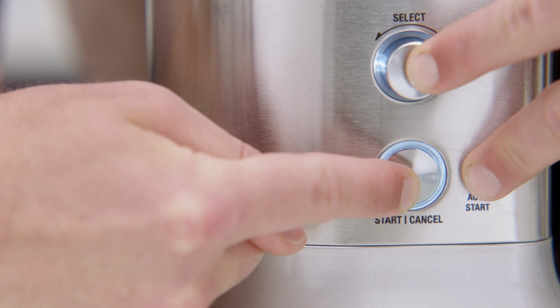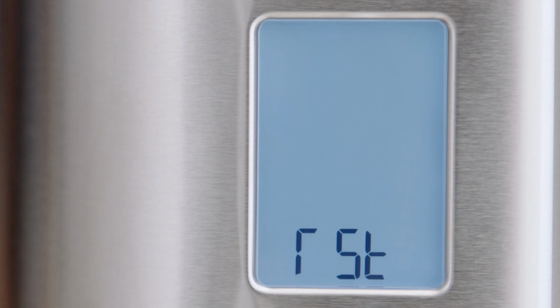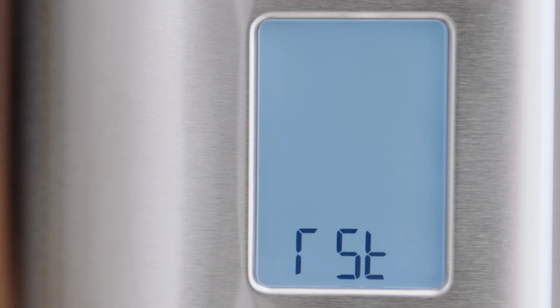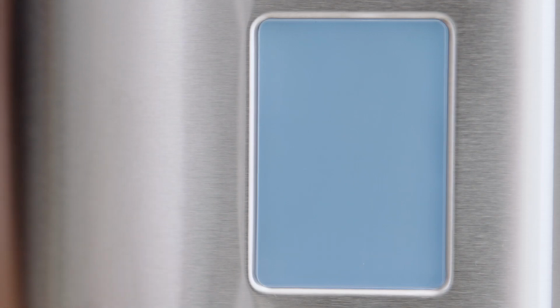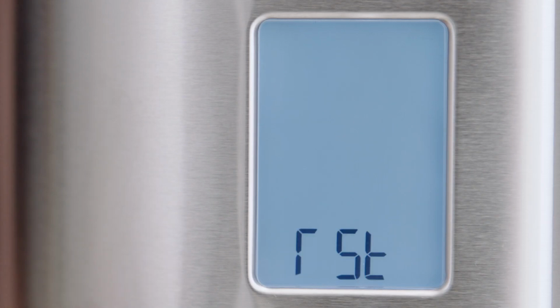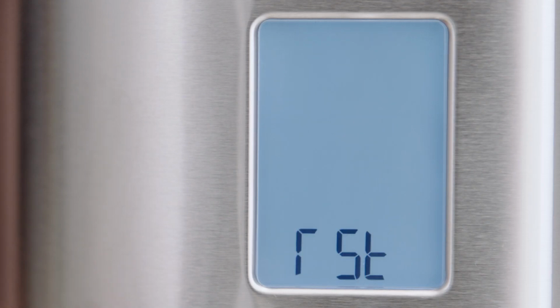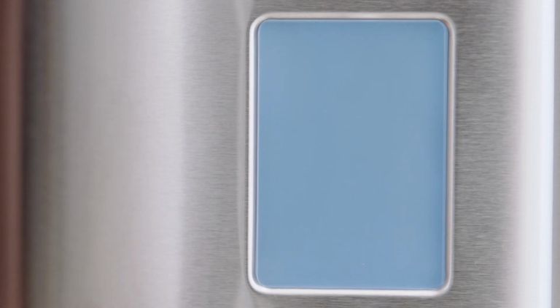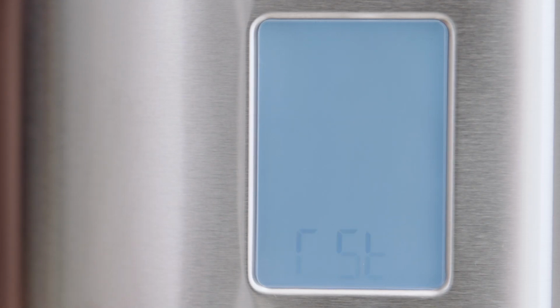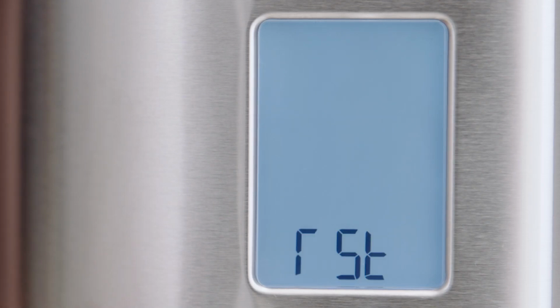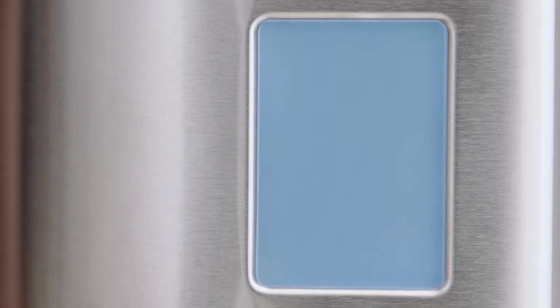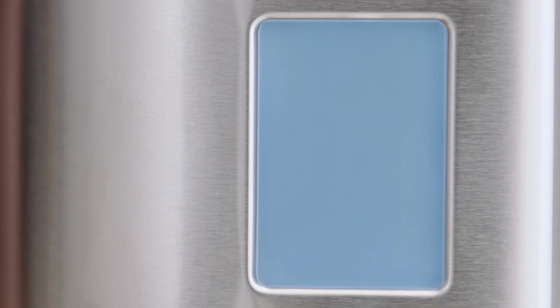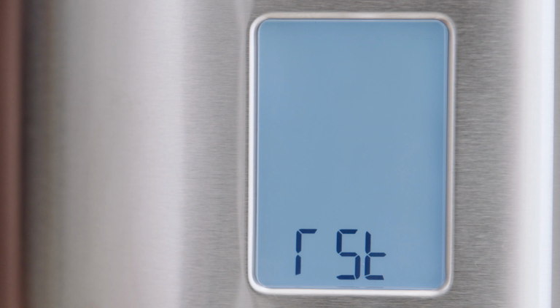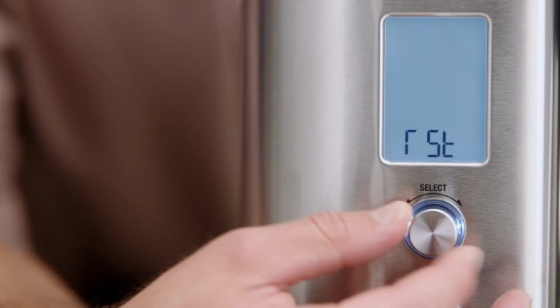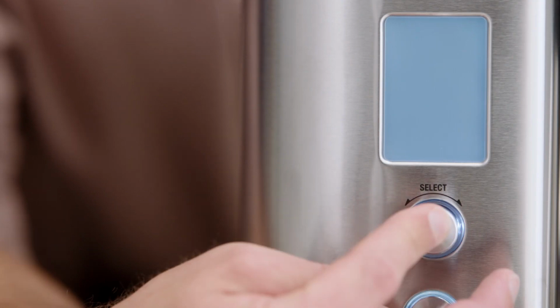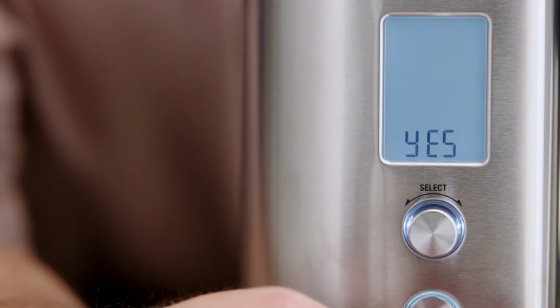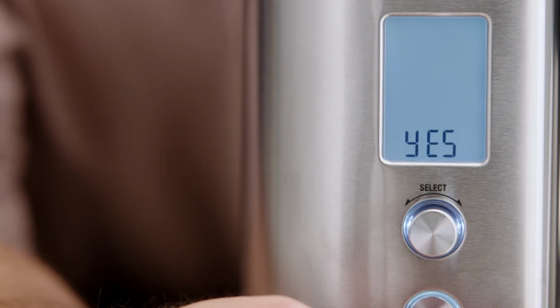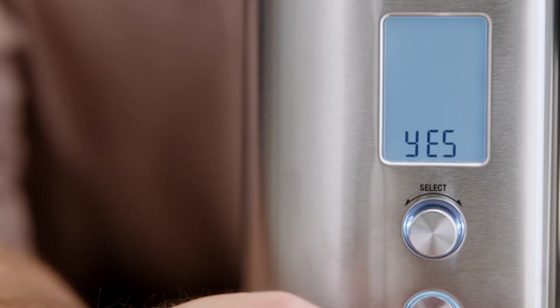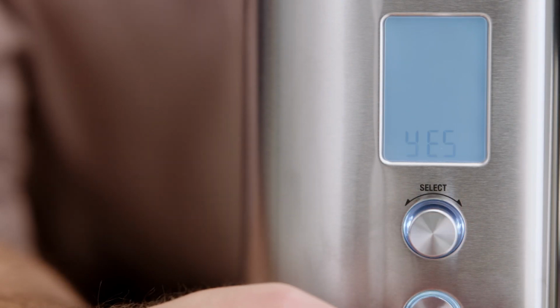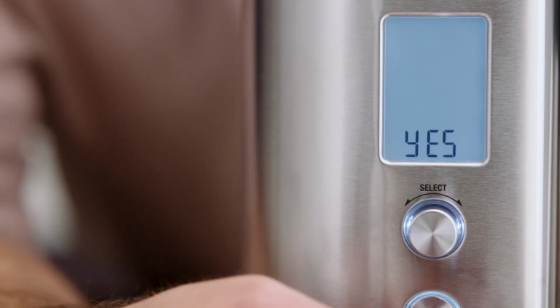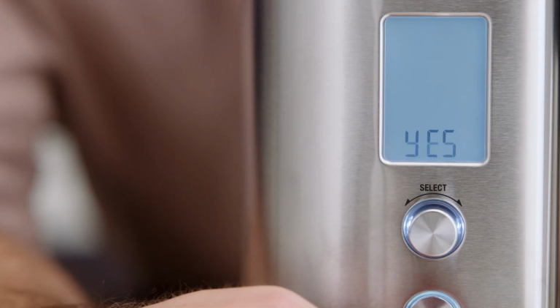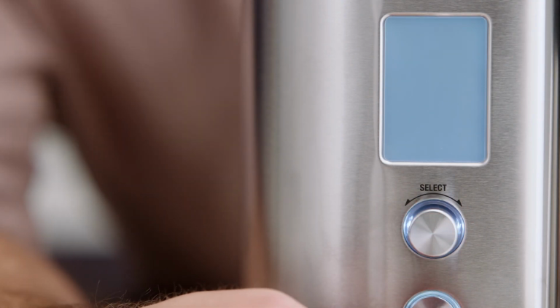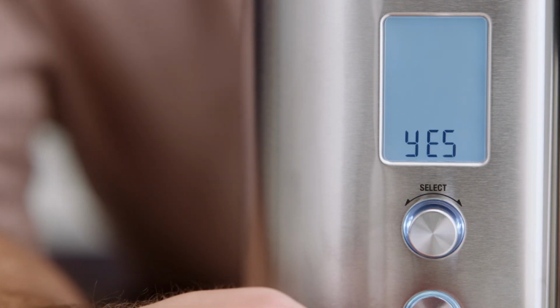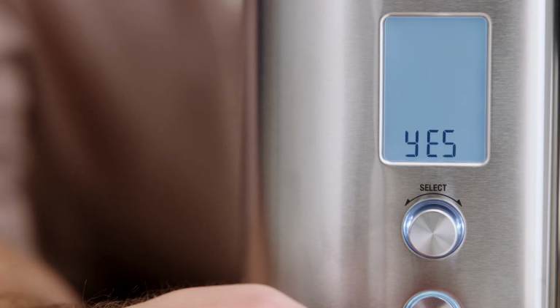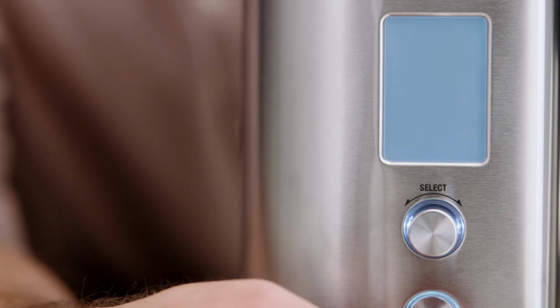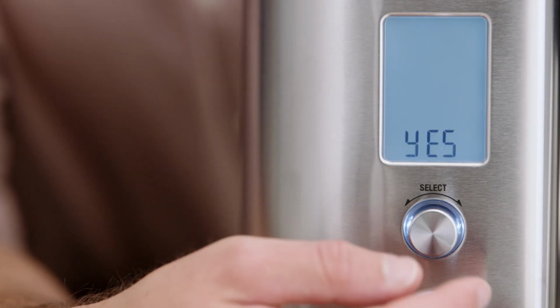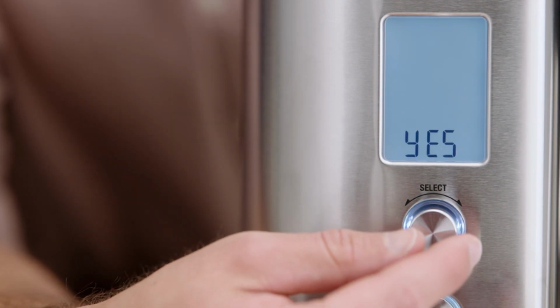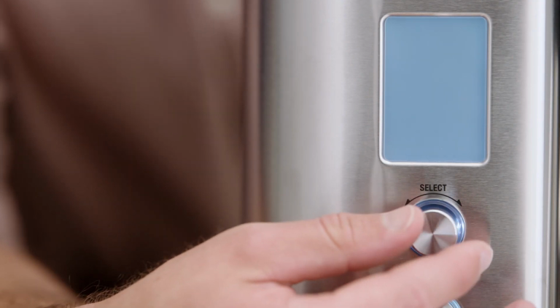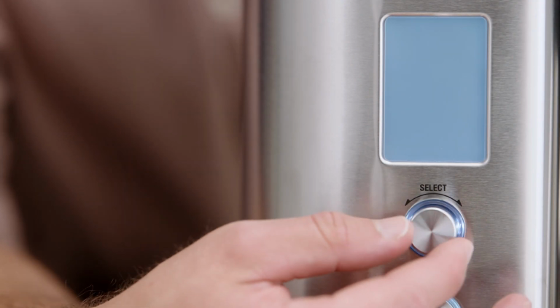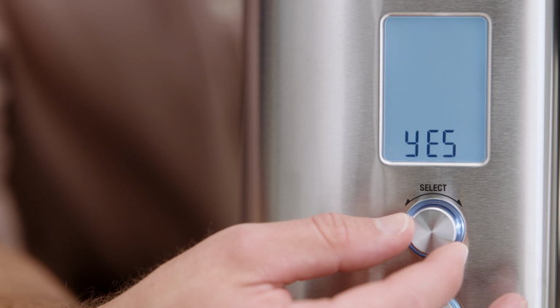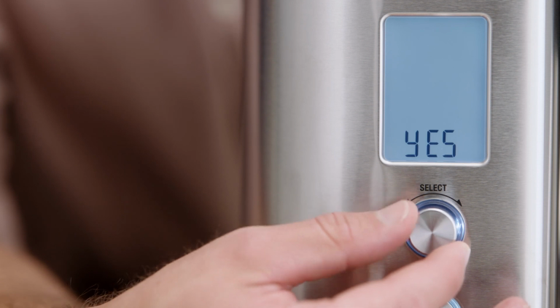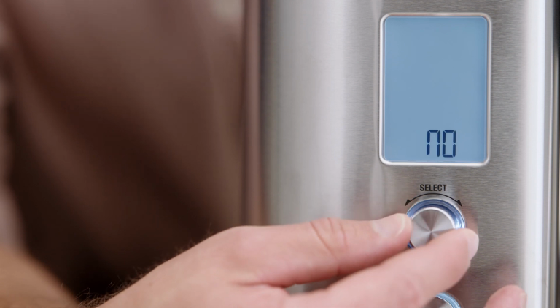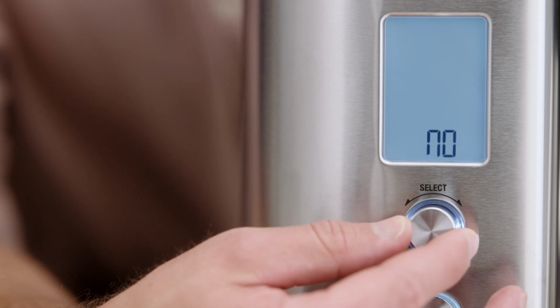When the LCD shows RST flashing, press the select button. Then rotate the select dial to select yes to confirm a factory reset.